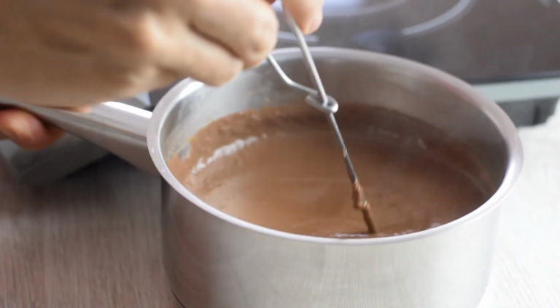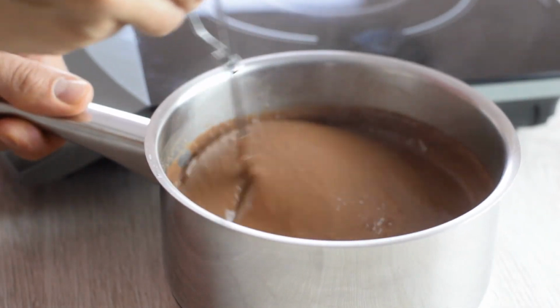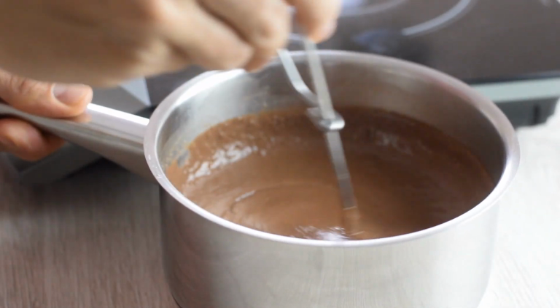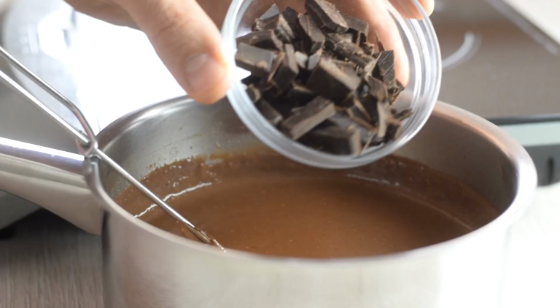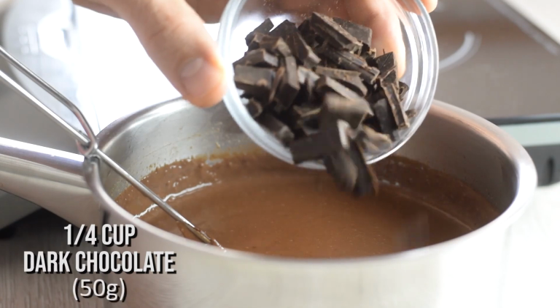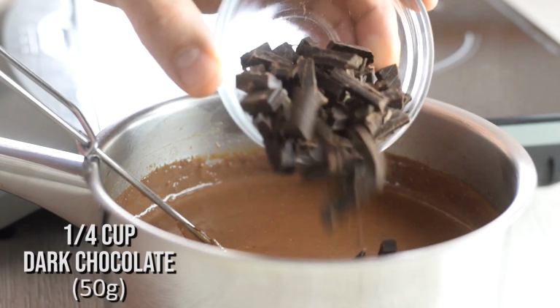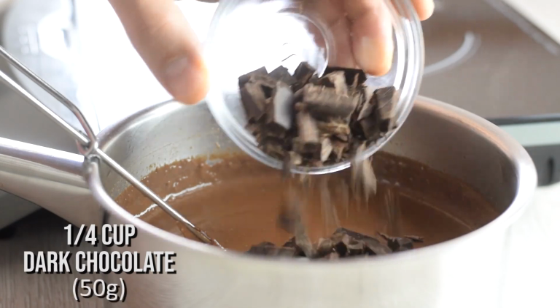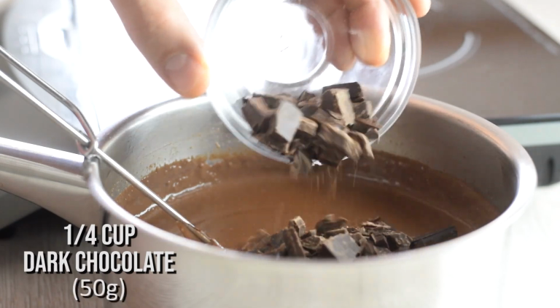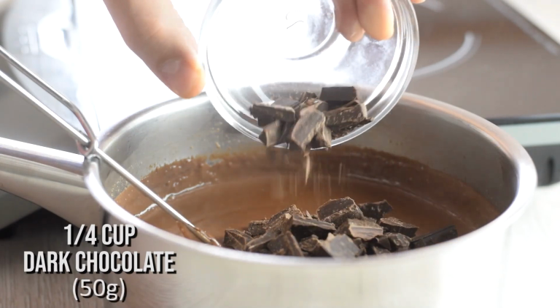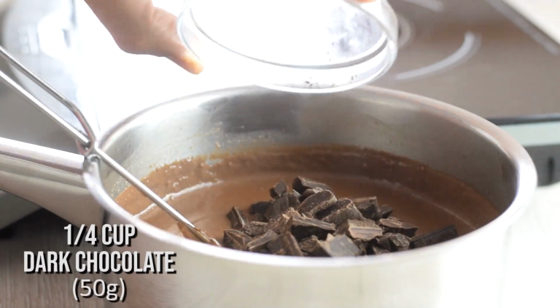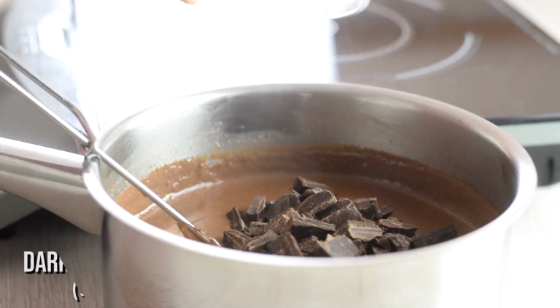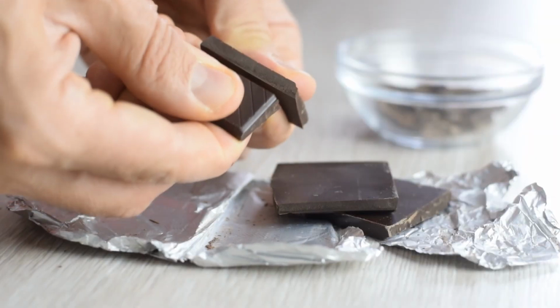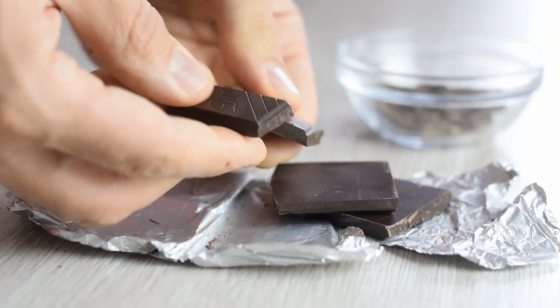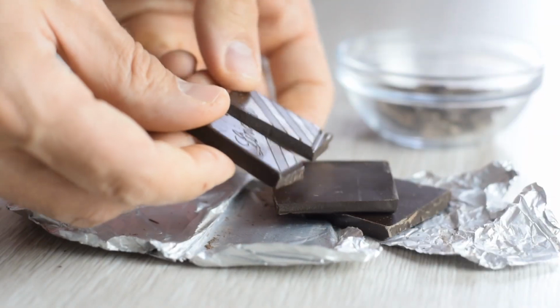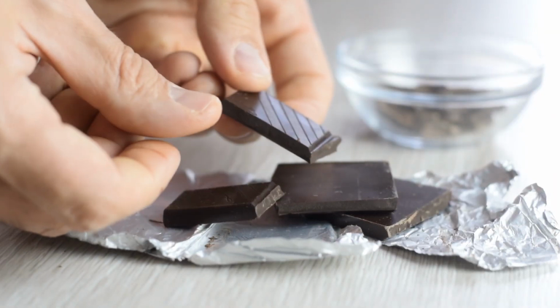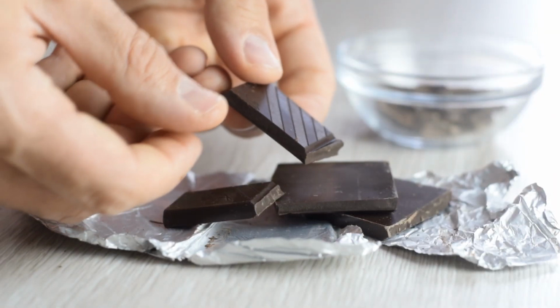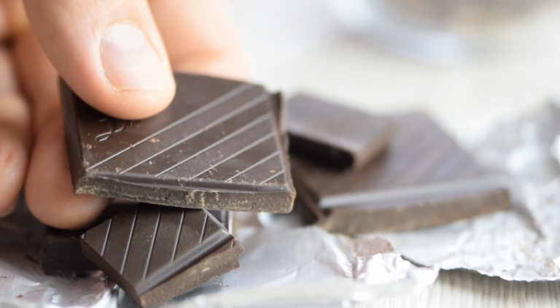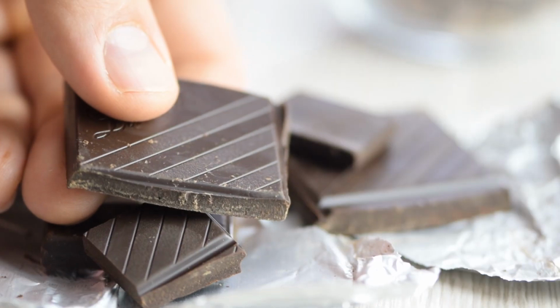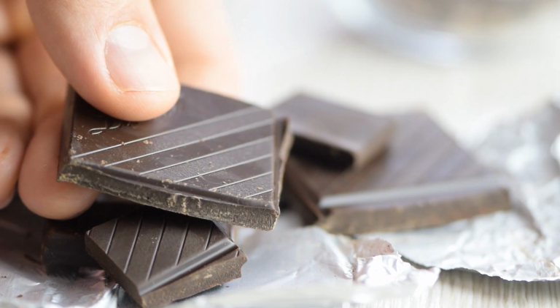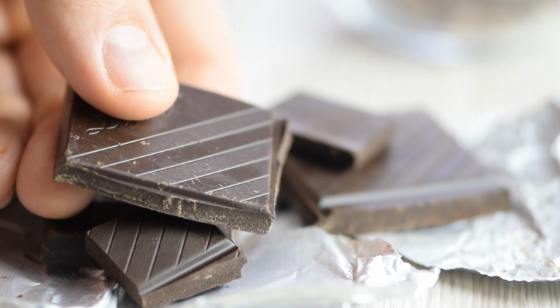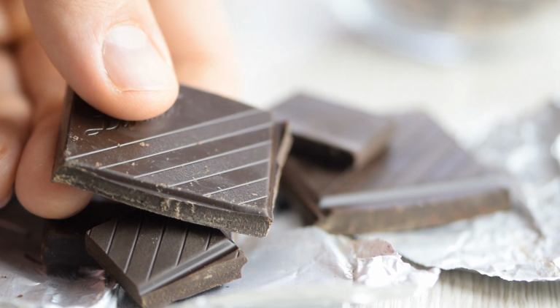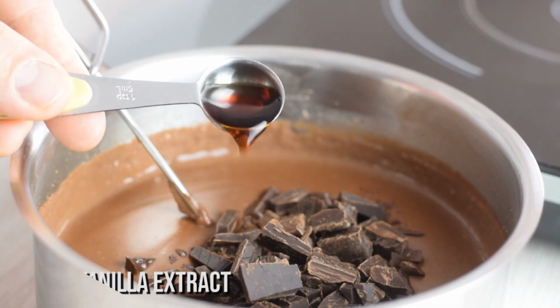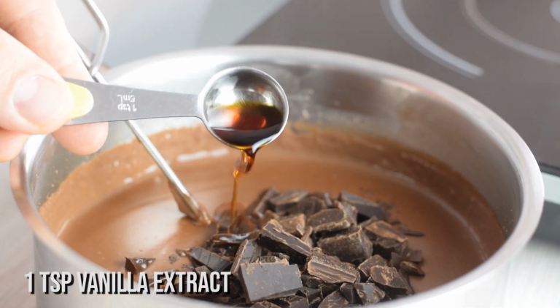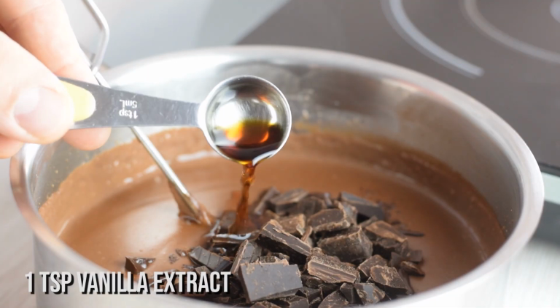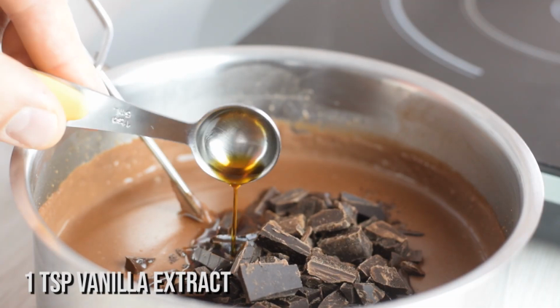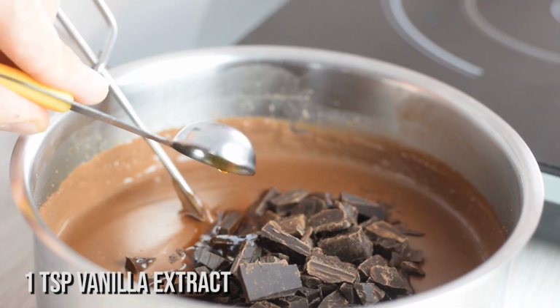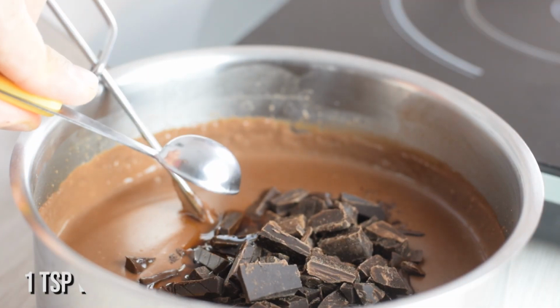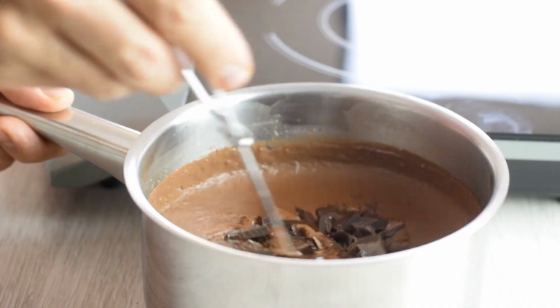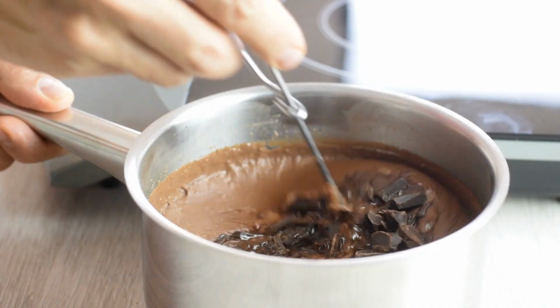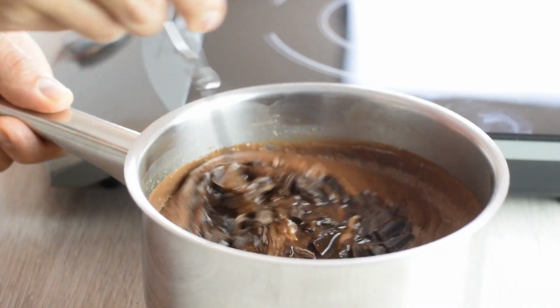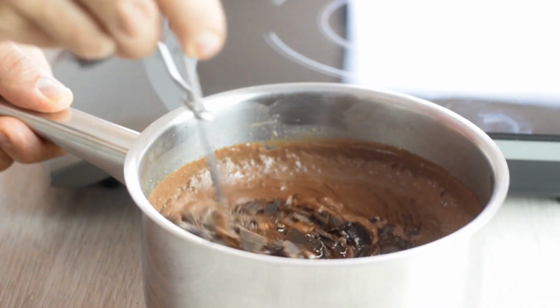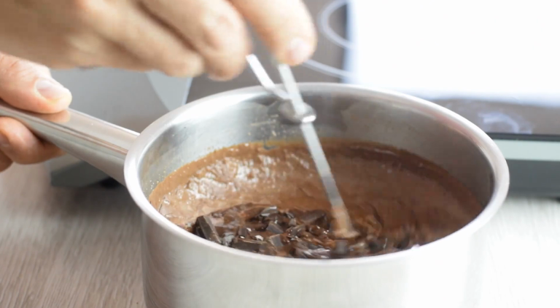Remove from the heat and add the dark chocolate to make everything more creamy — use the best quality chocolate you can get, at least 70% dark. Also add some vanilla extract and whisk until it's all melted and silky smooth.